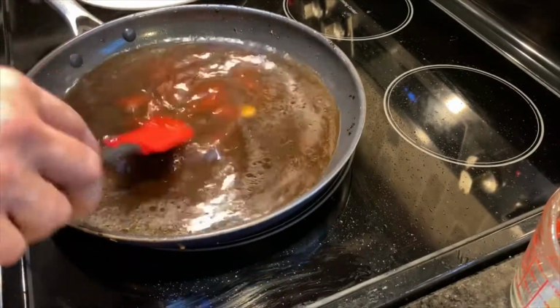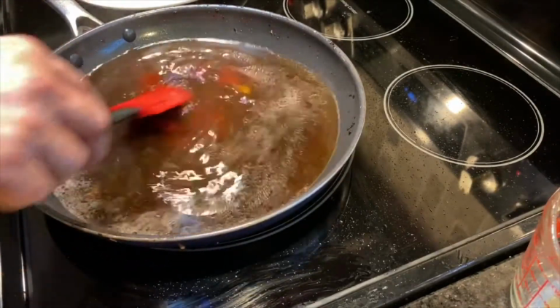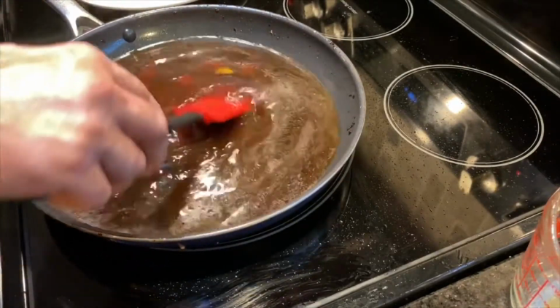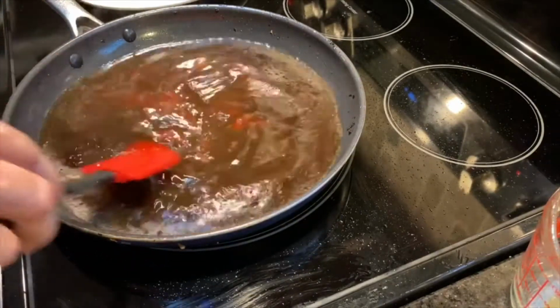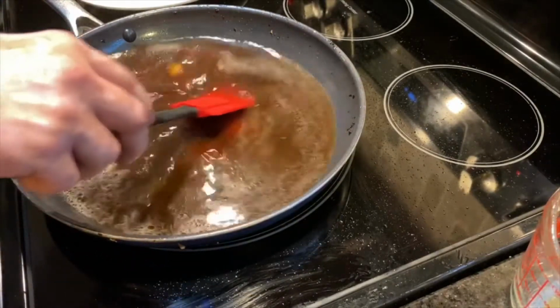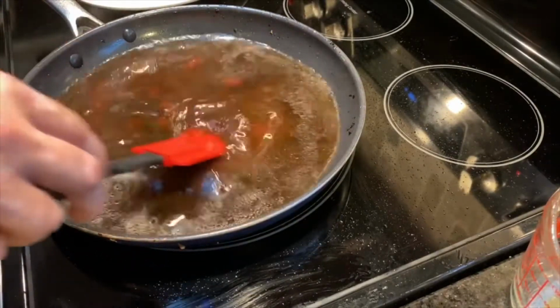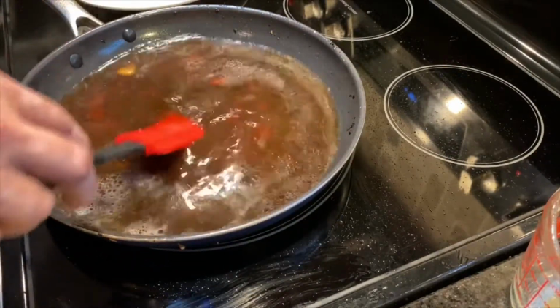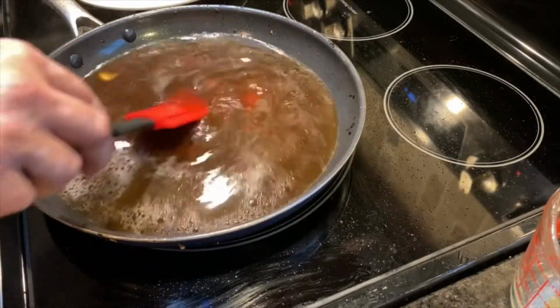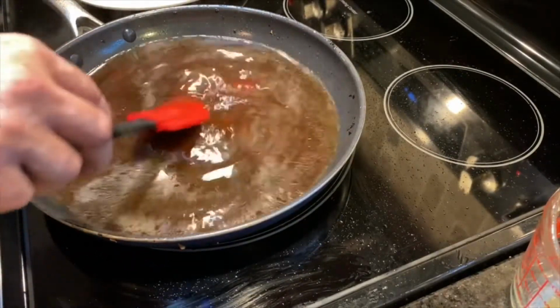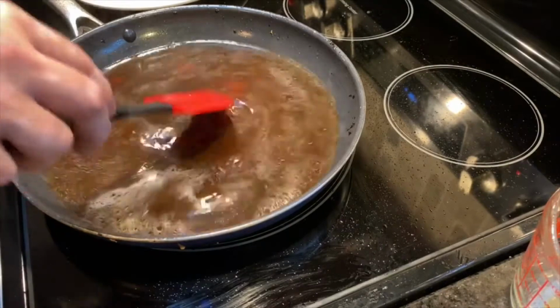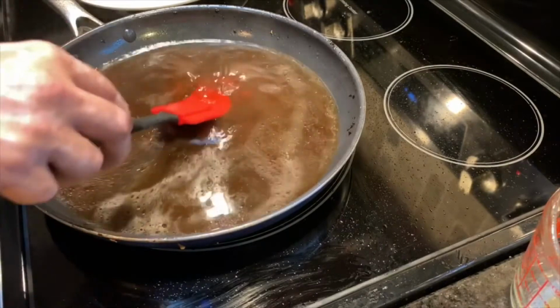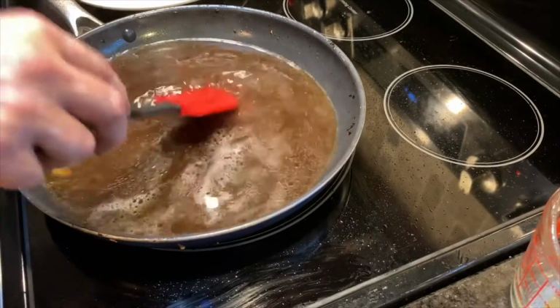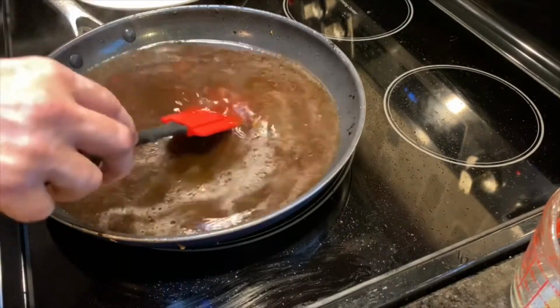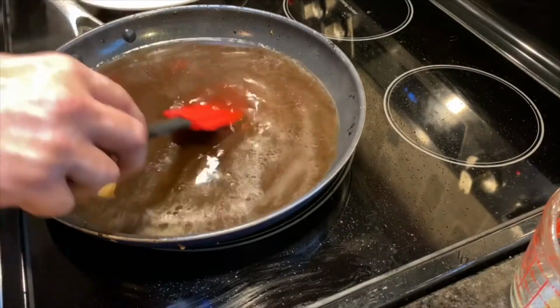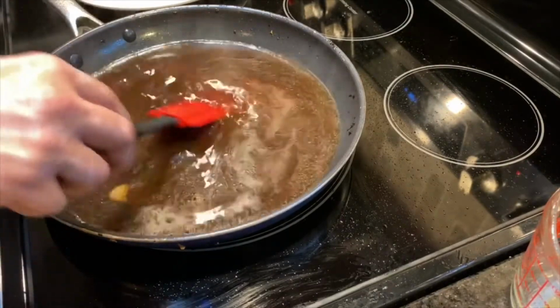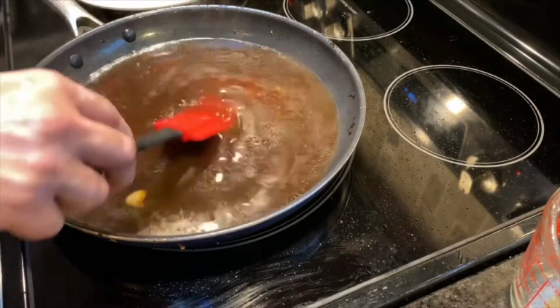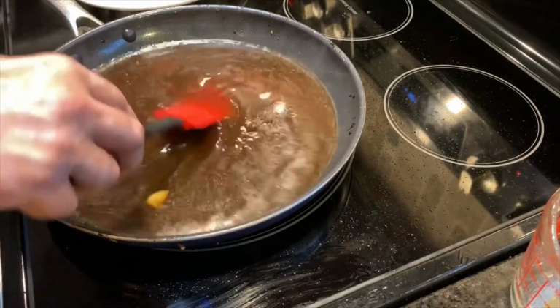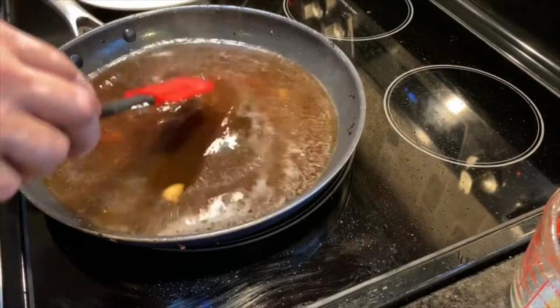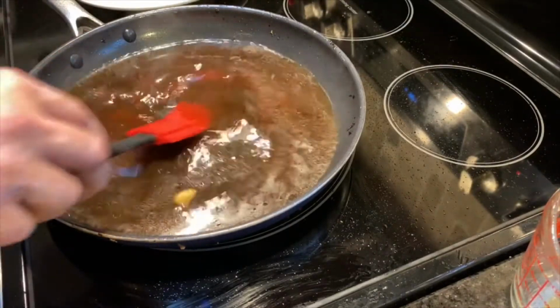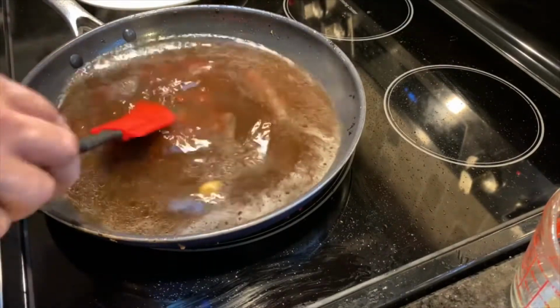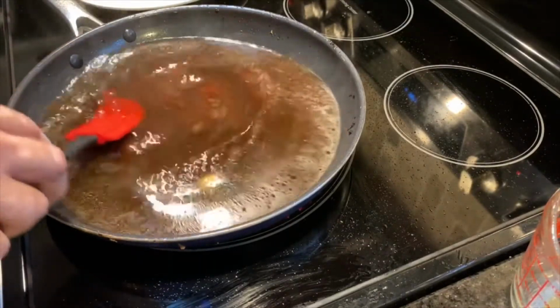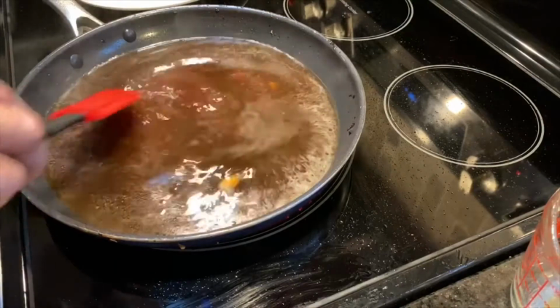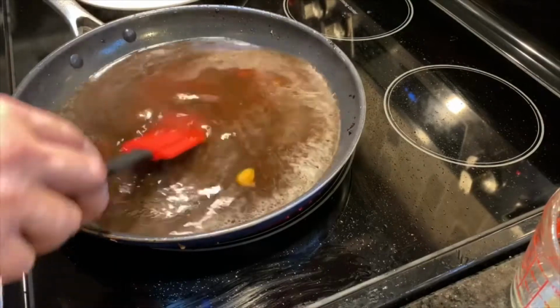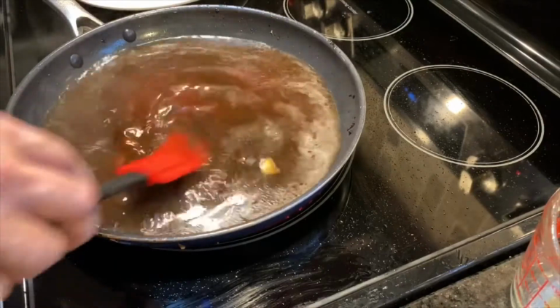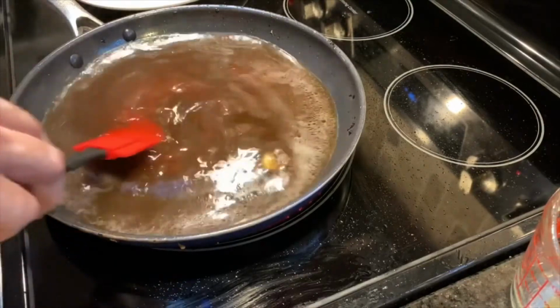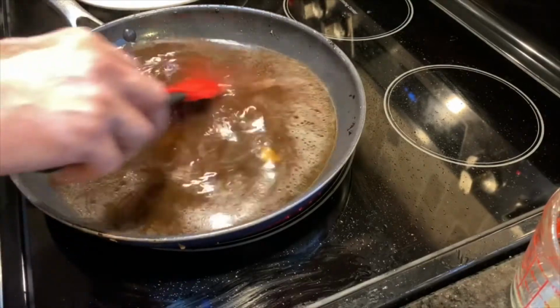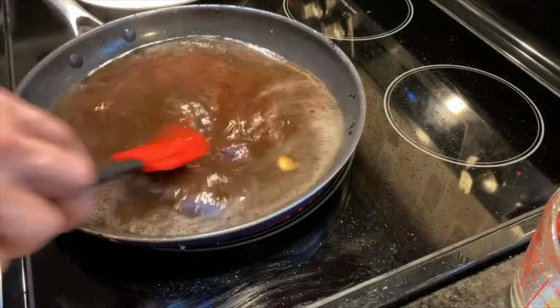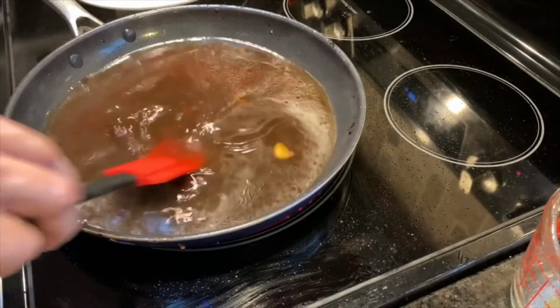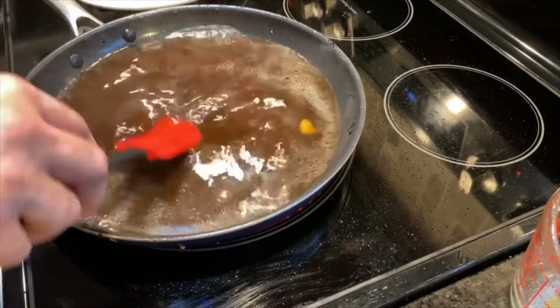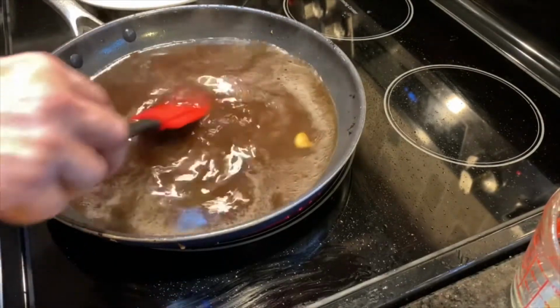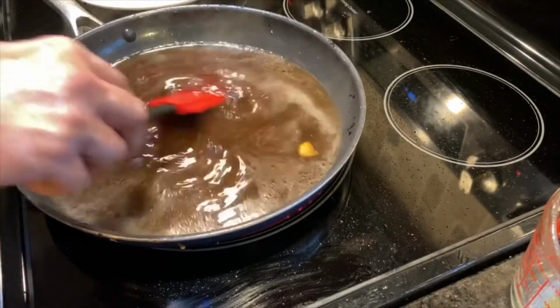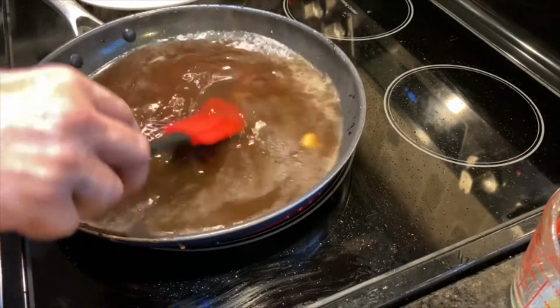One of the great things about this recipe is it is a one-pot meal — you don't have to dirty up any extra dishes. It shouldn't take very long to get warm.